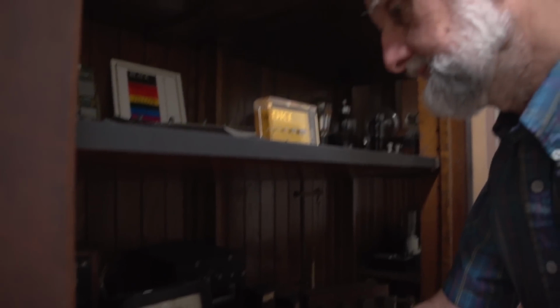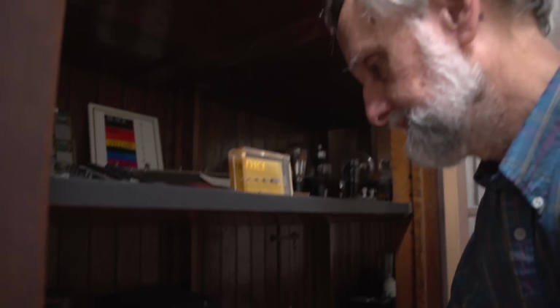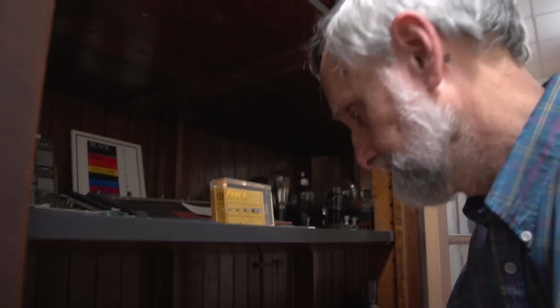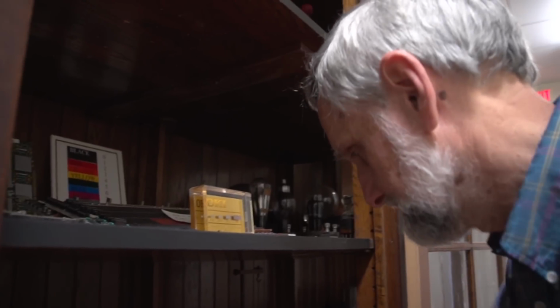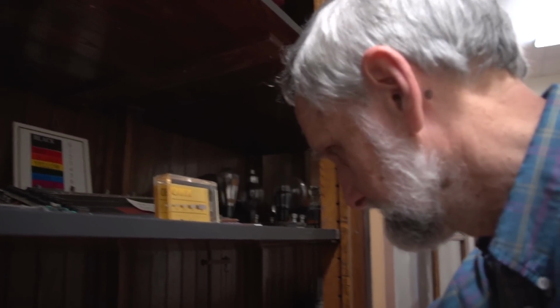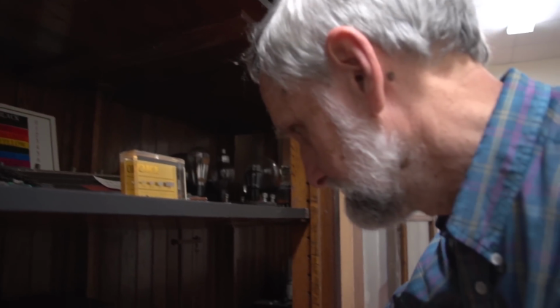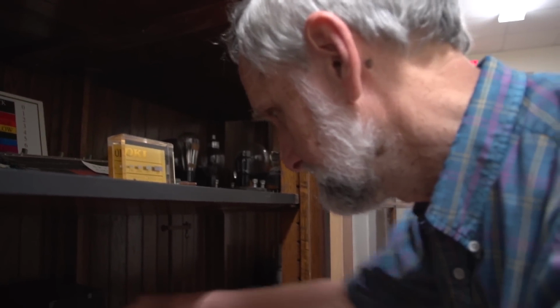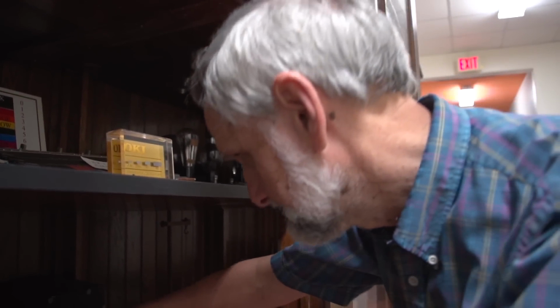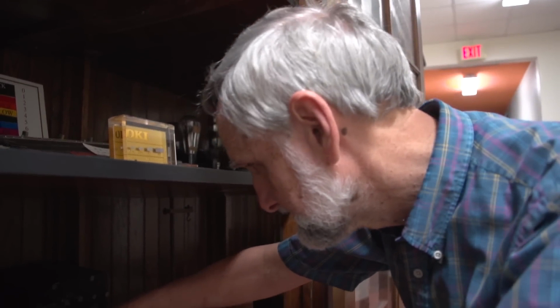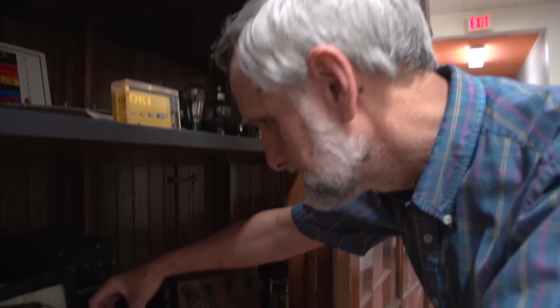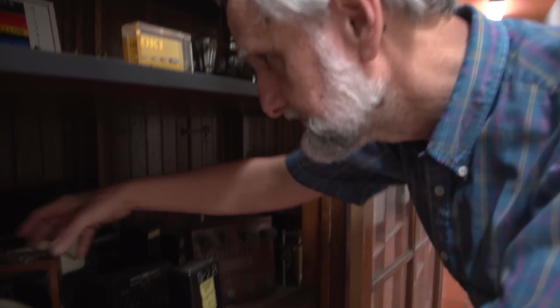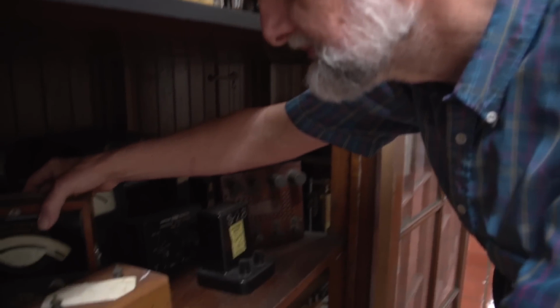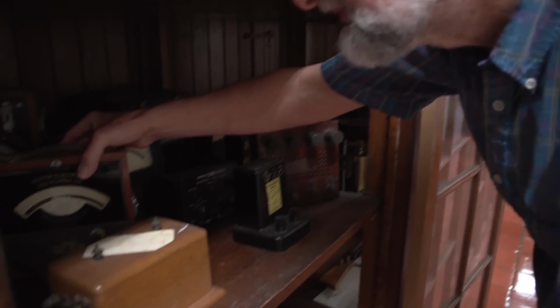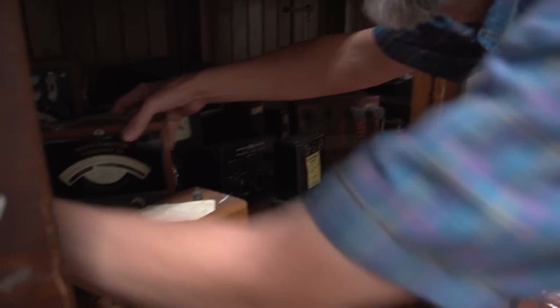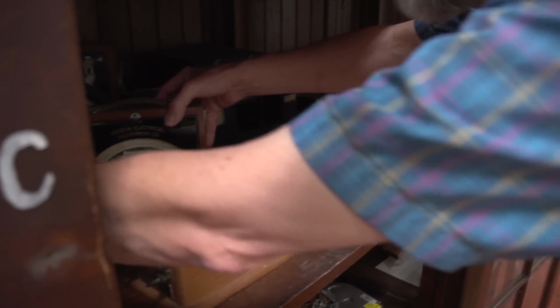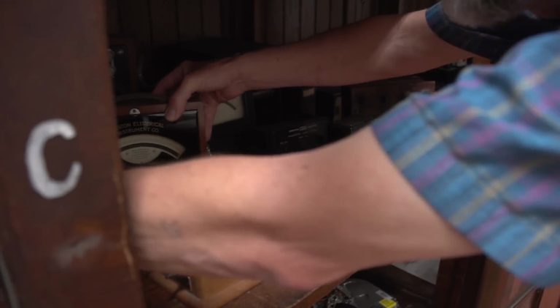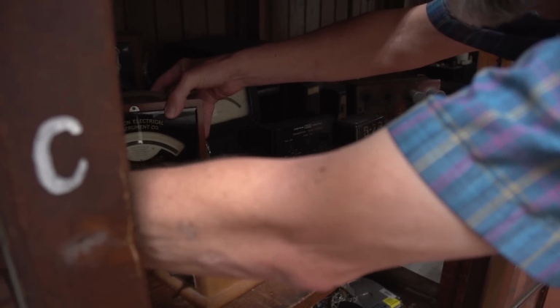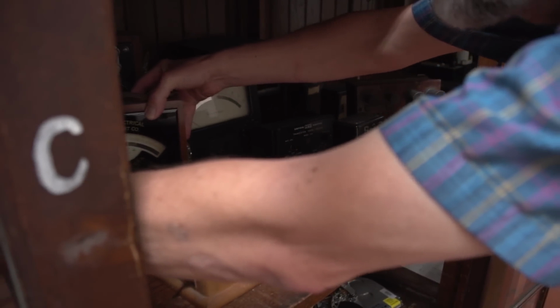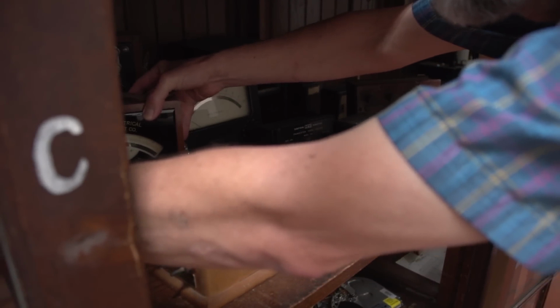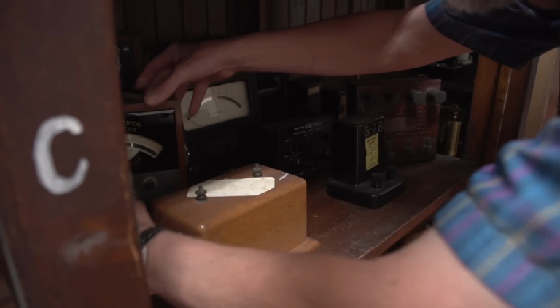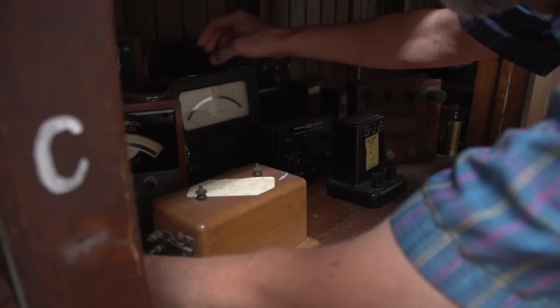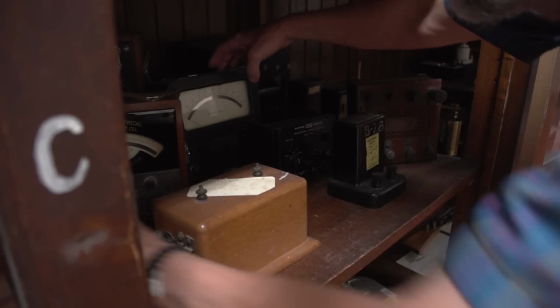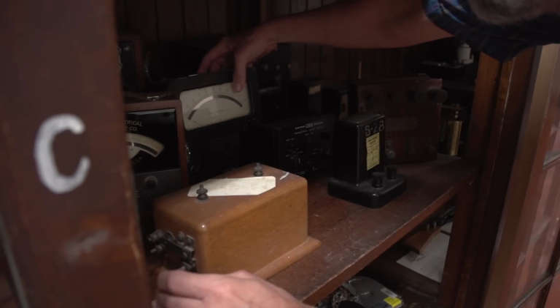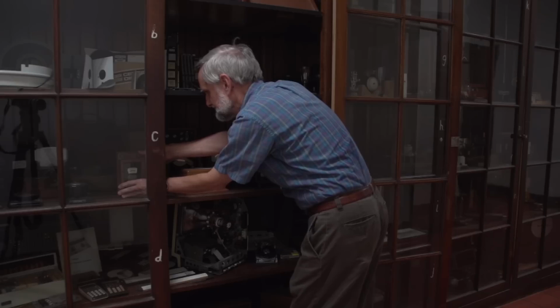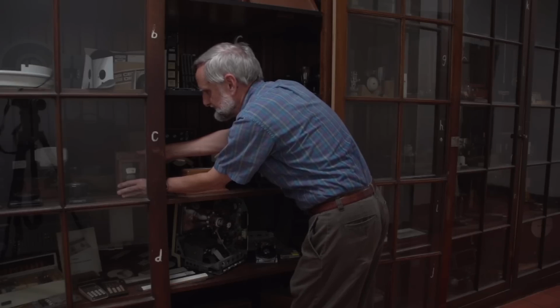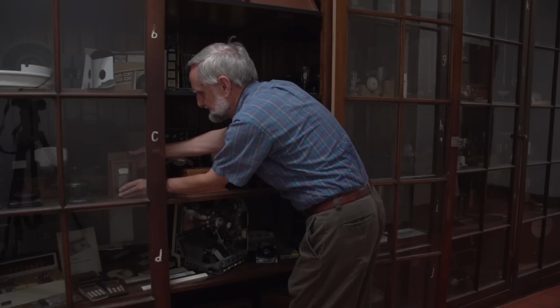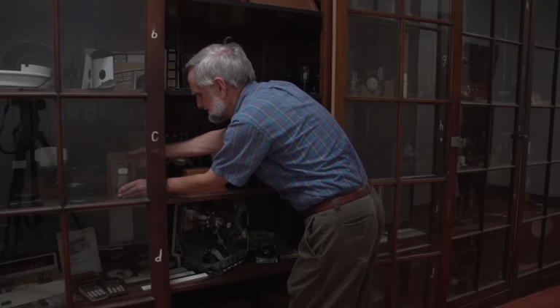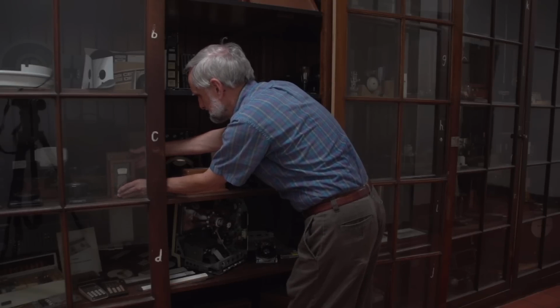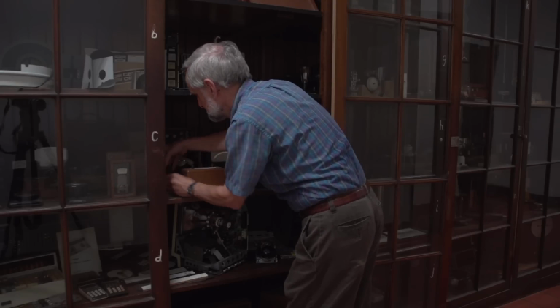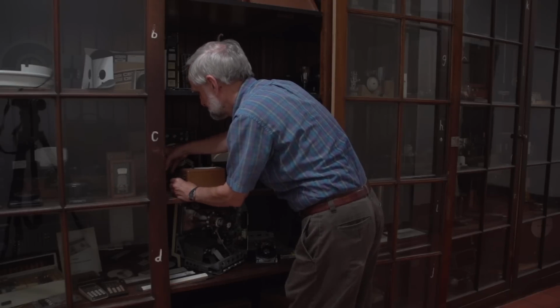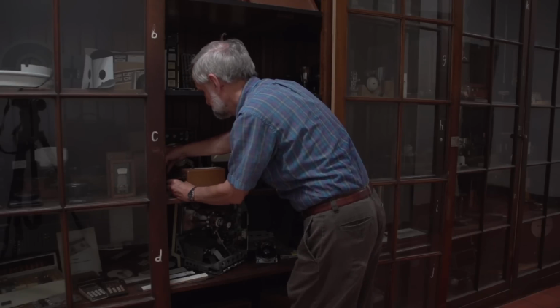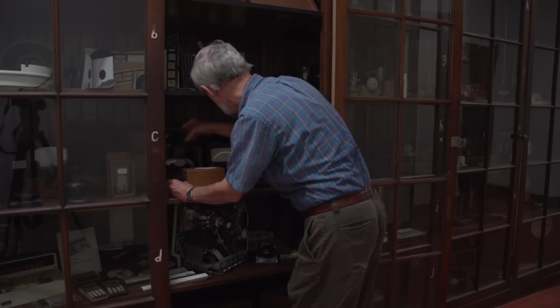I inherited it — I didn't start it myself. My predecessors tended to keep things. And it is a collection that goes all the way back to the beginning of the department and forward into the age of computers.